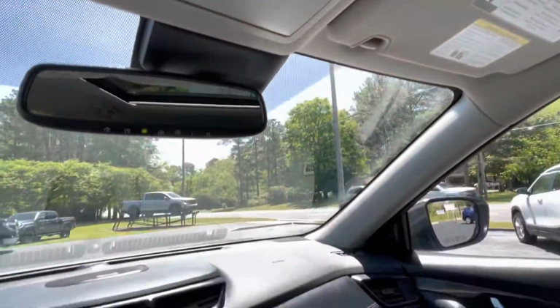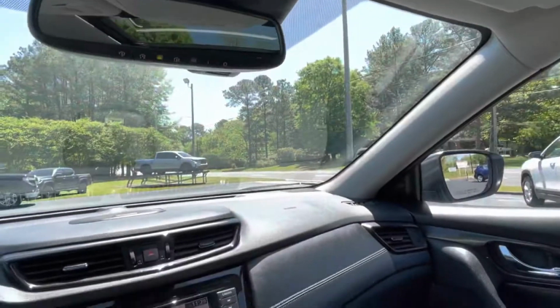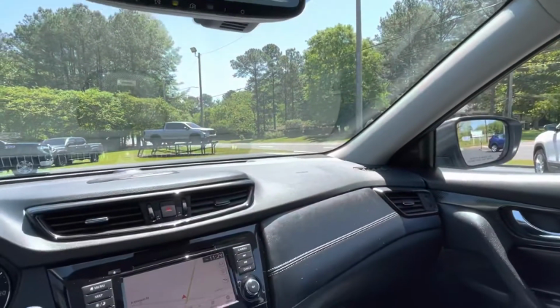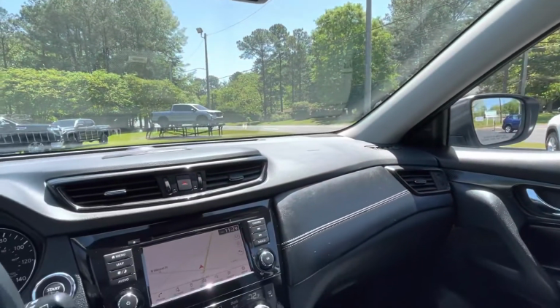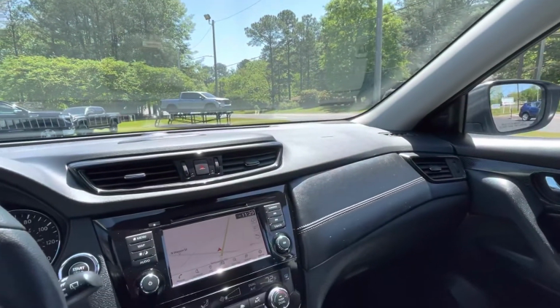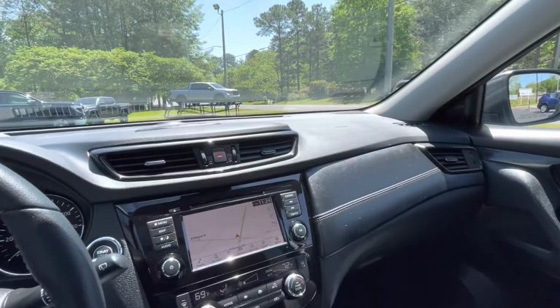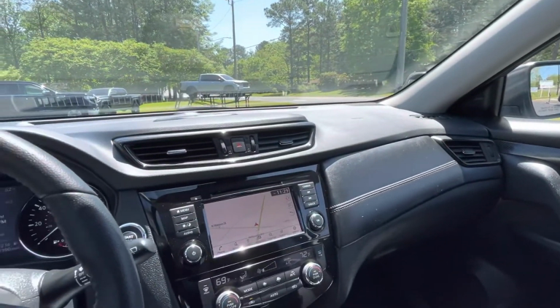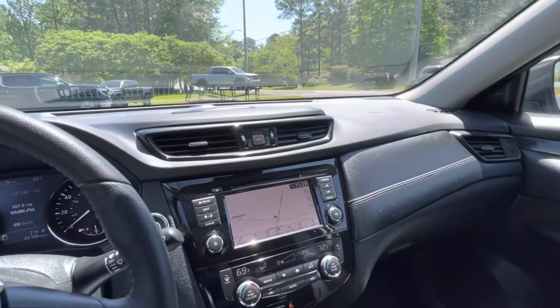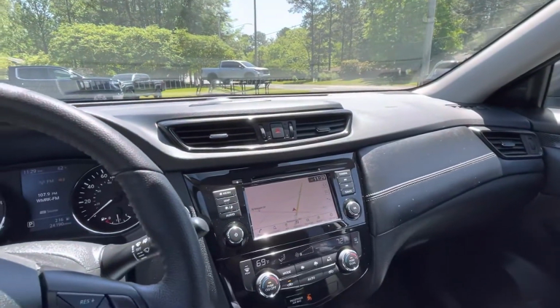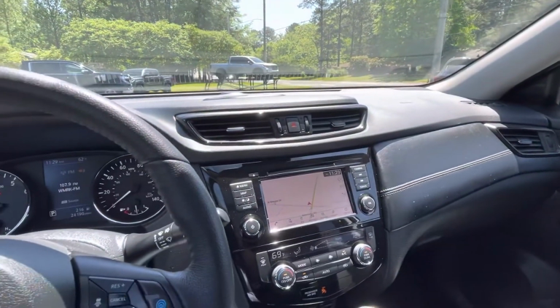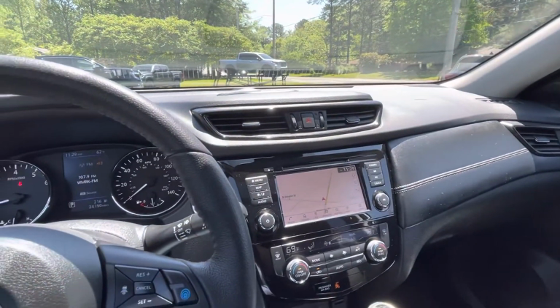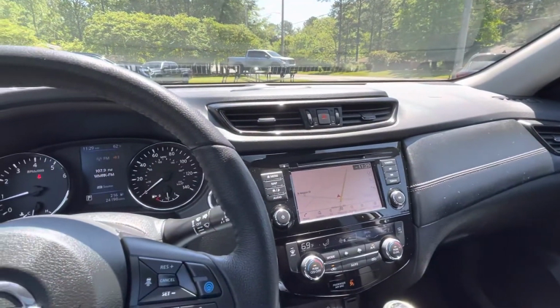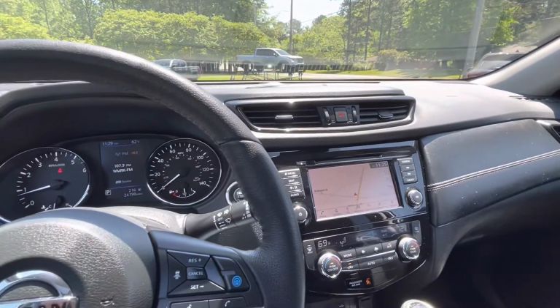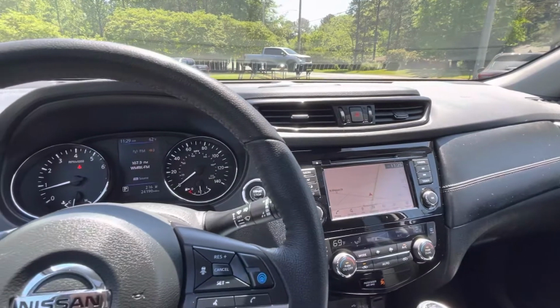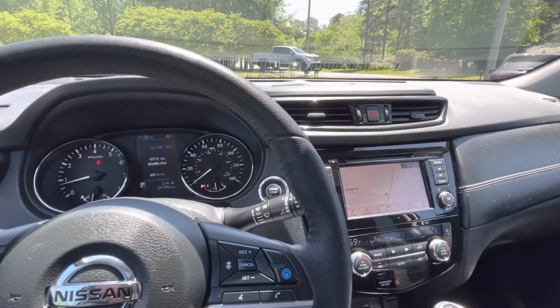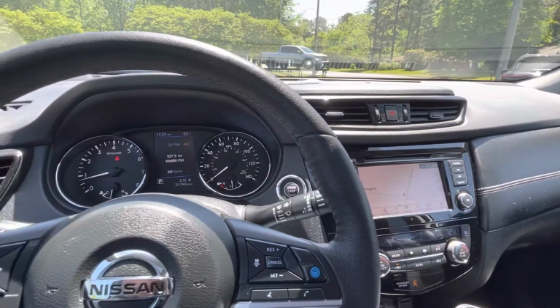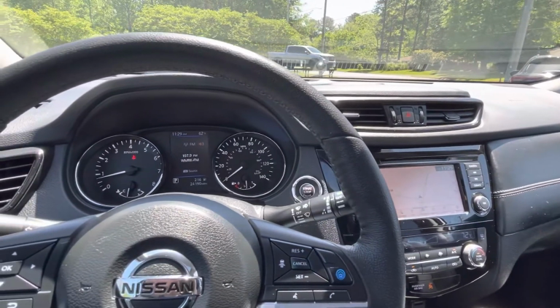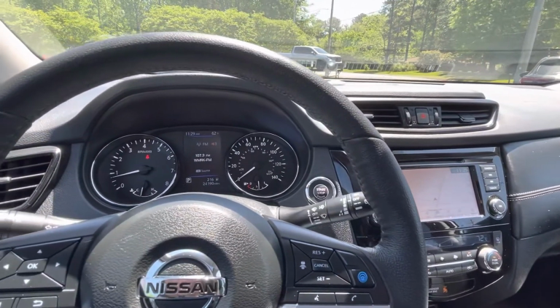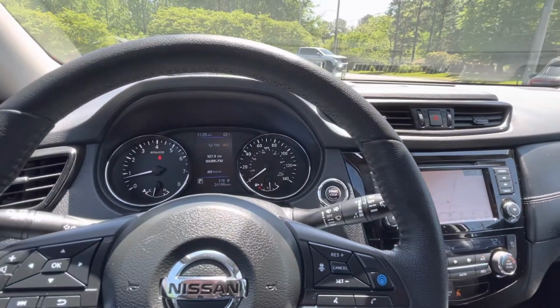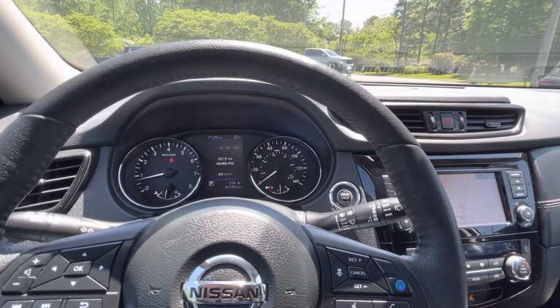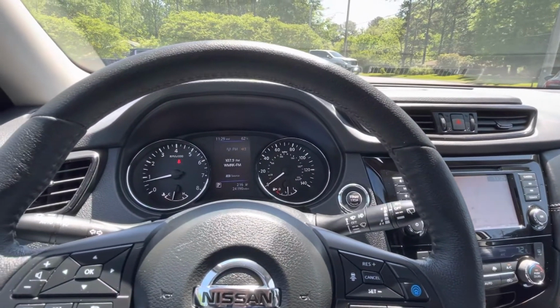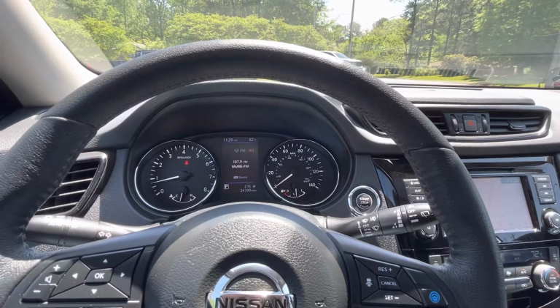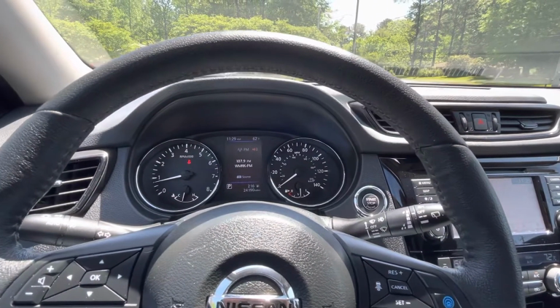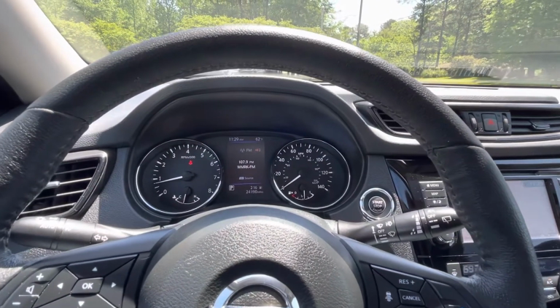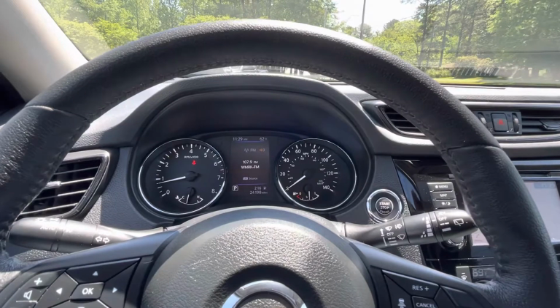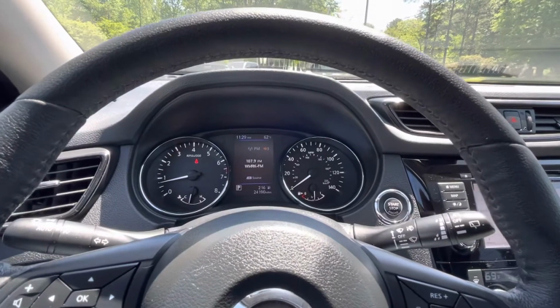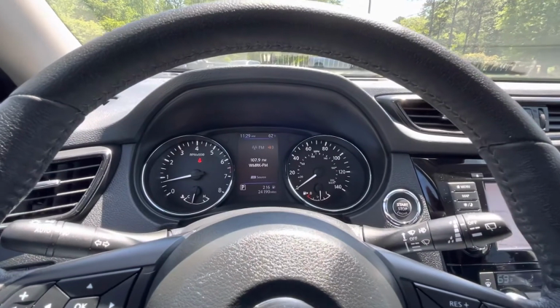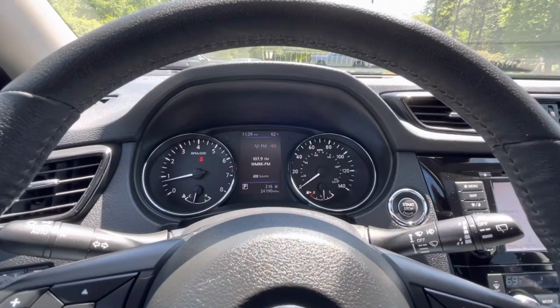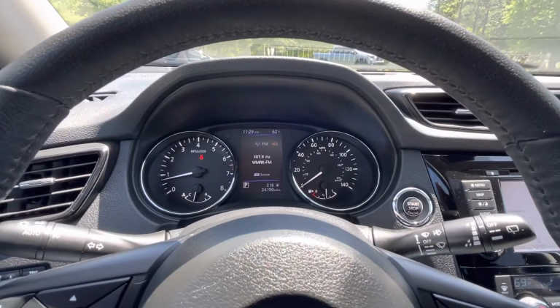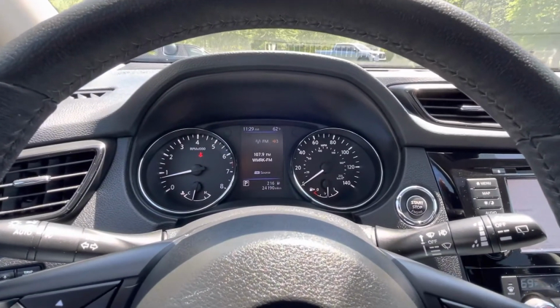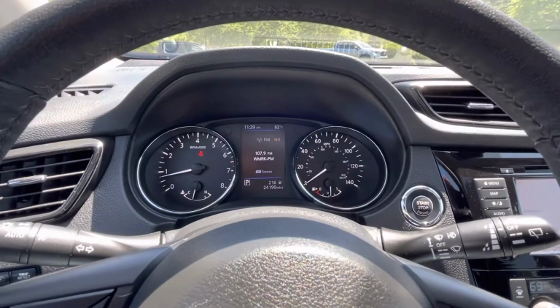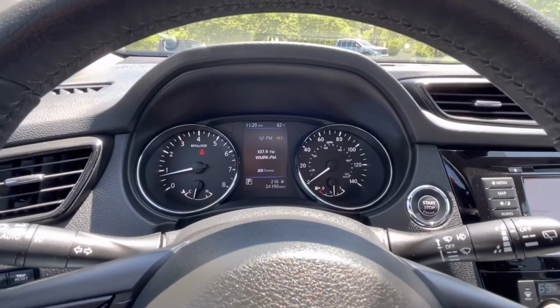If you'd like to know more about this 2019 Nissan Rogue SL Premium, please give us a call at 334-283-6823. It's time you experience the Parker difference. Thanks for watching.